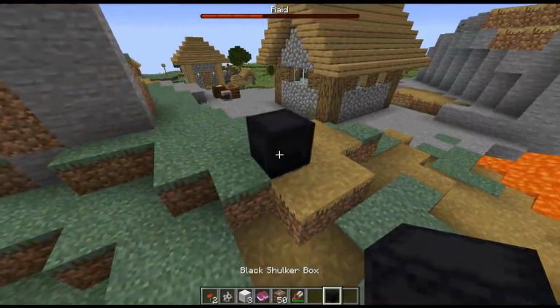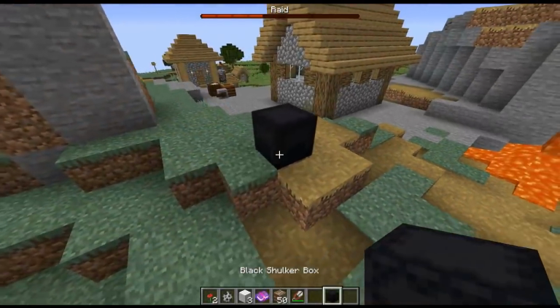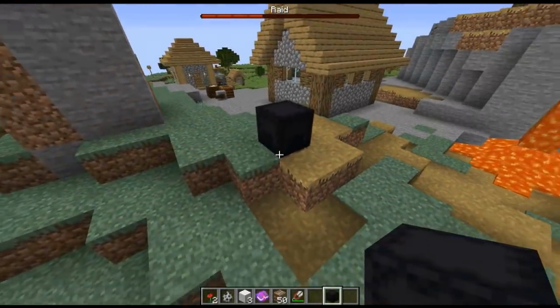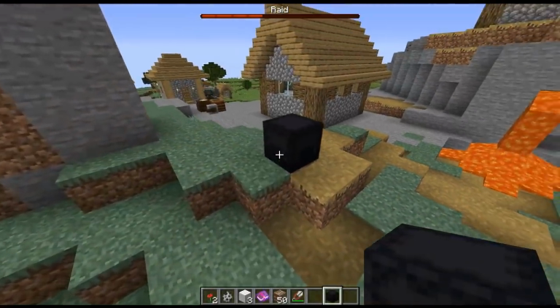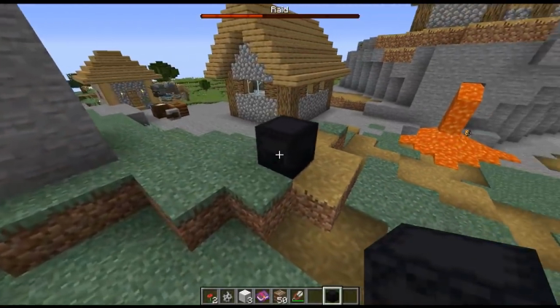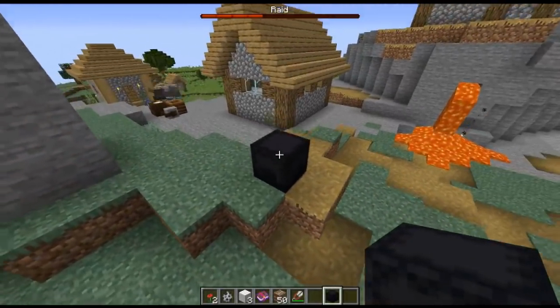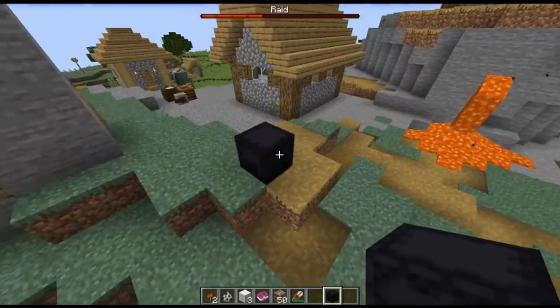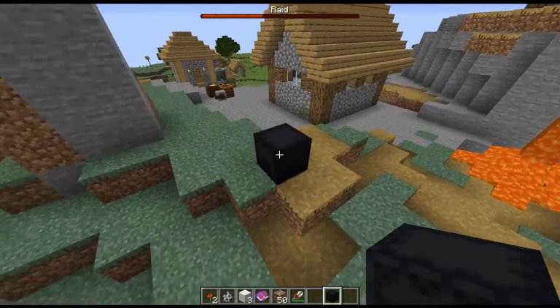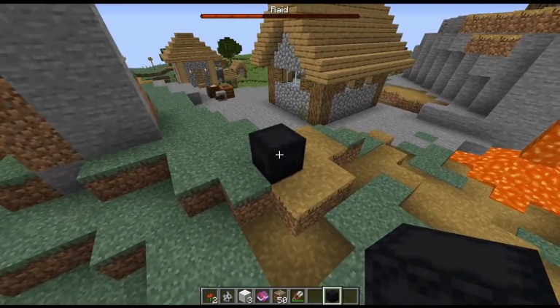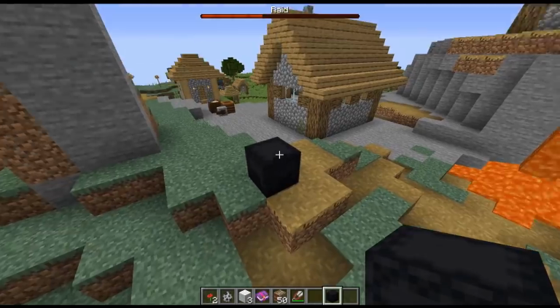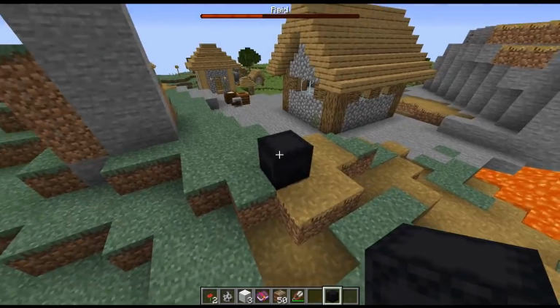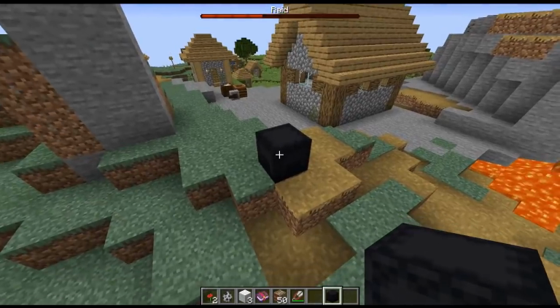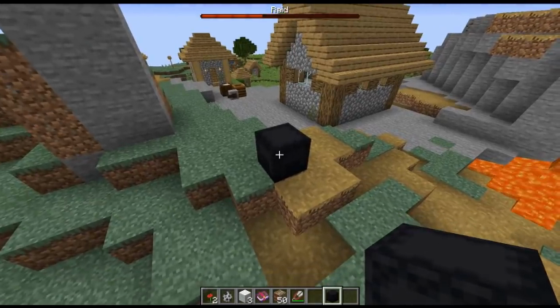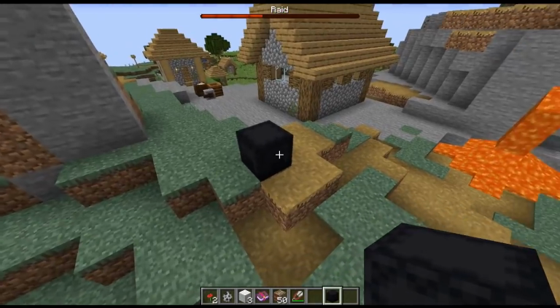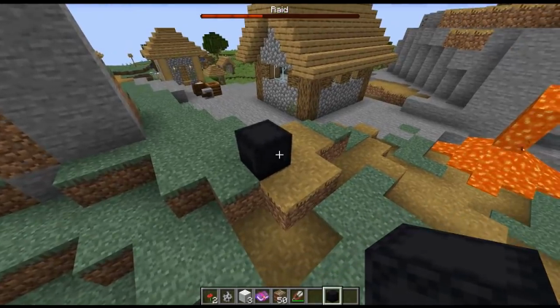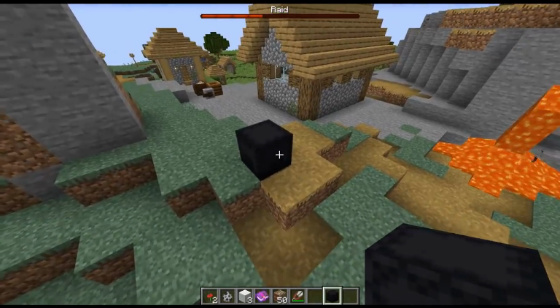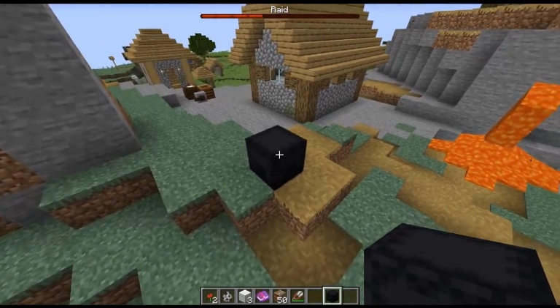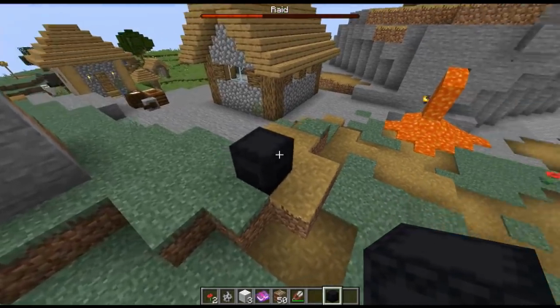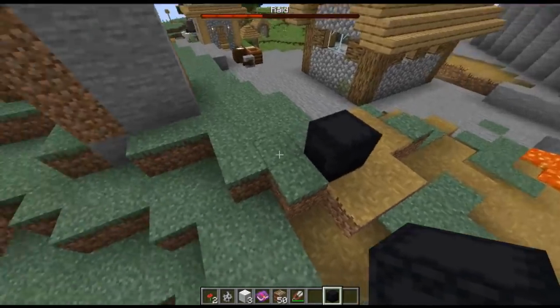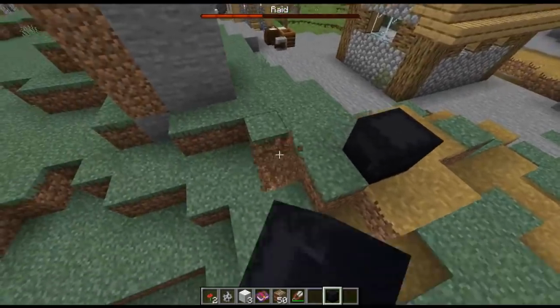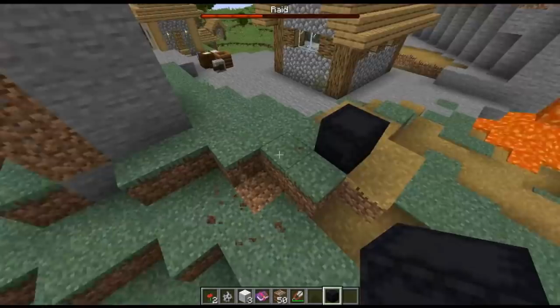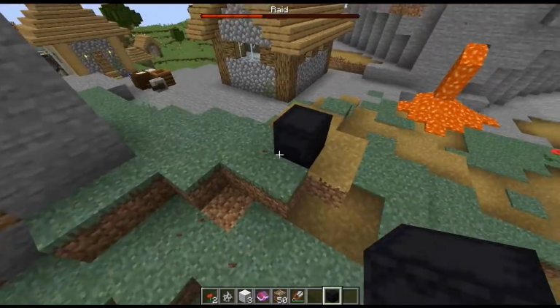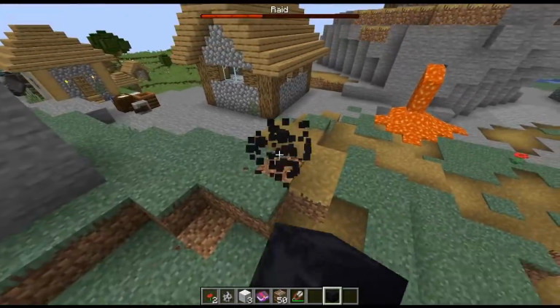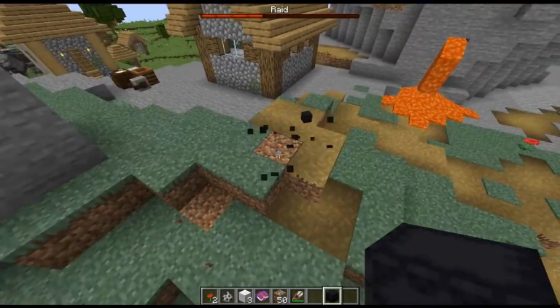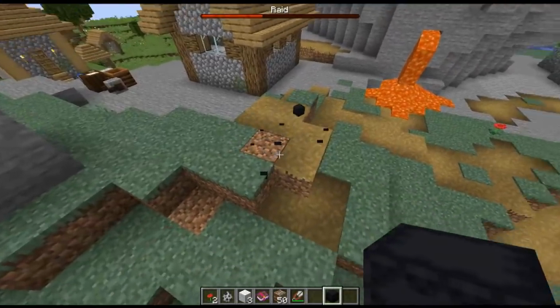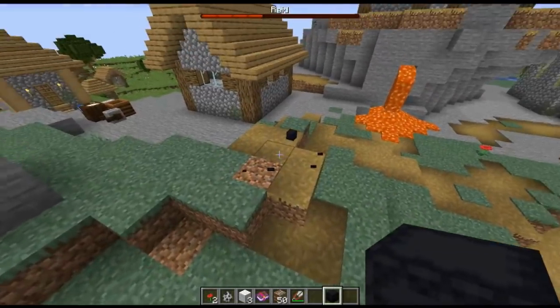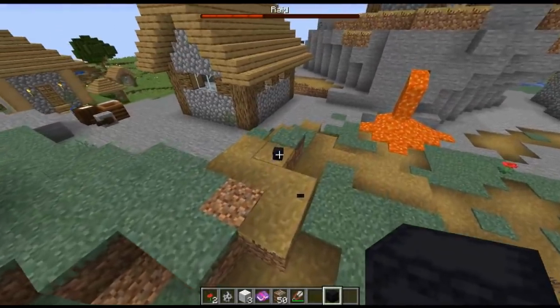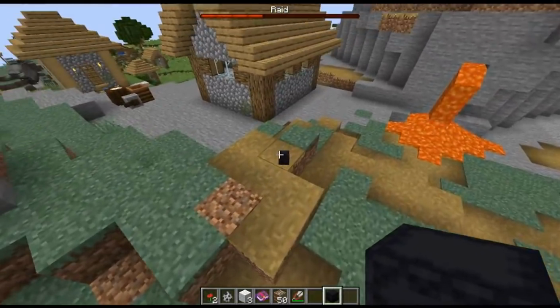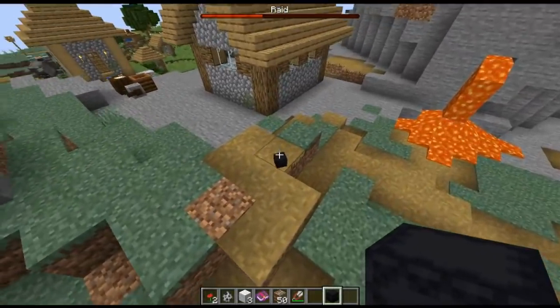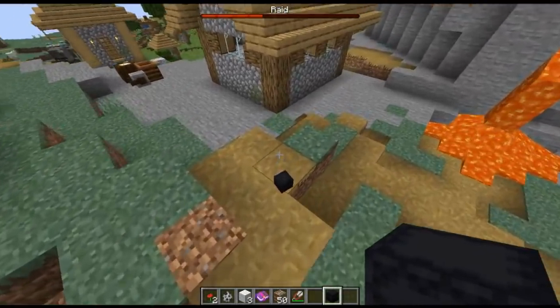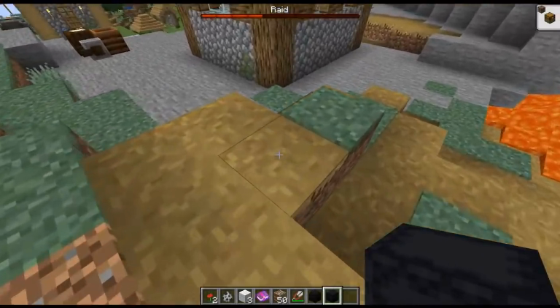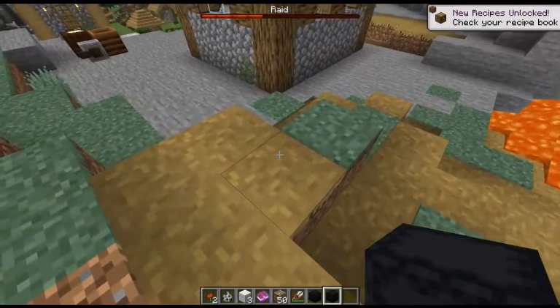They fixed a bug to do with shulker boxes — when destroyed in creative they were actually losing their items and they weren't dropping. Most stuff when you break it won't drop items, but when you break a shulker box it will drop the item so you can pick it back up again.